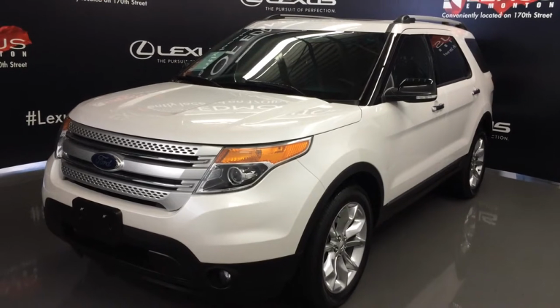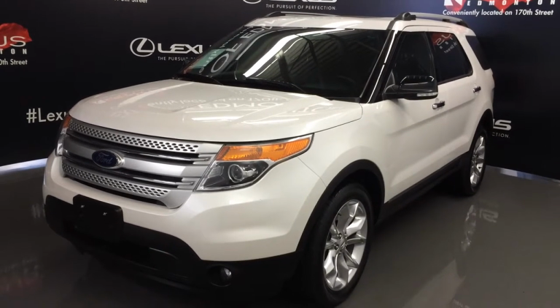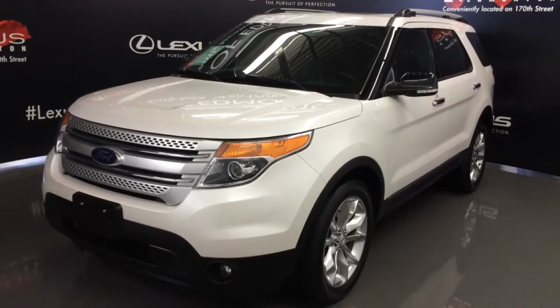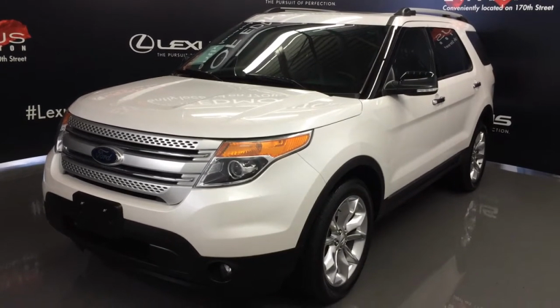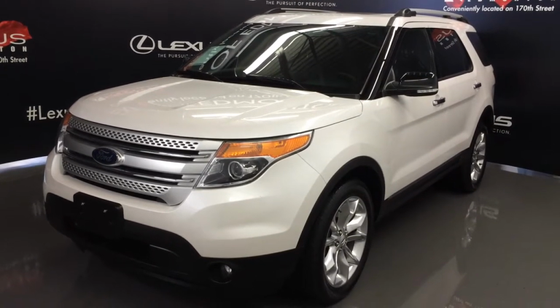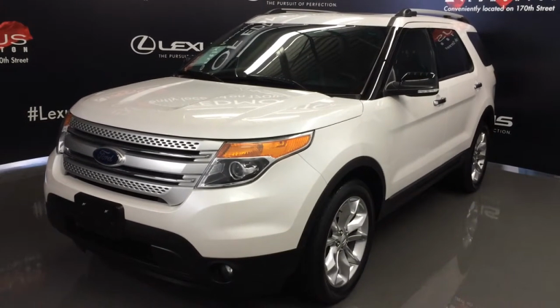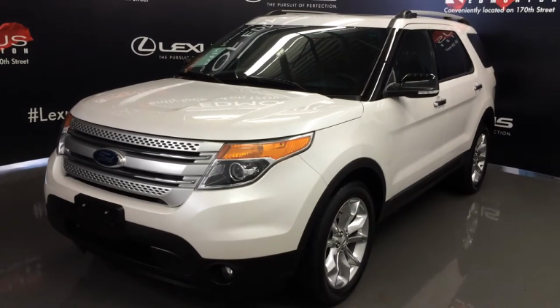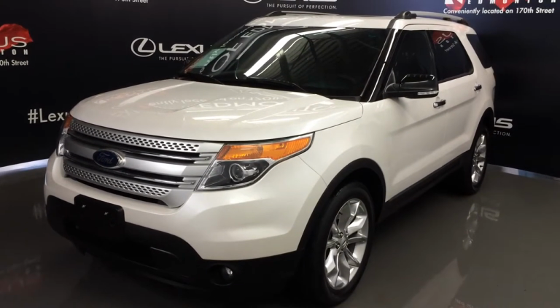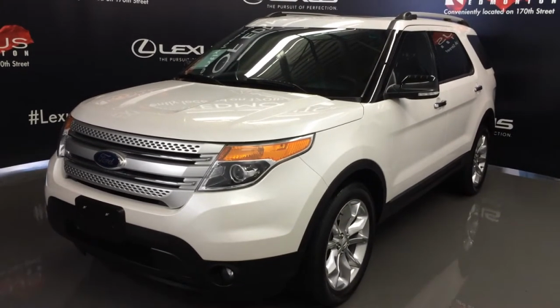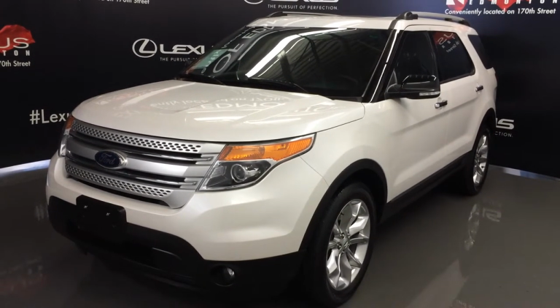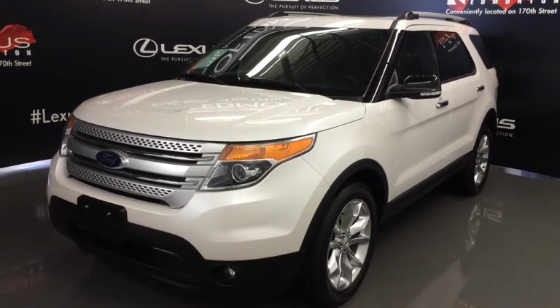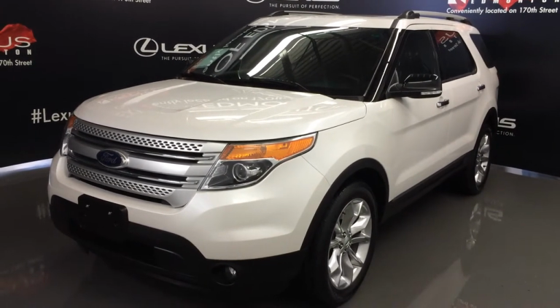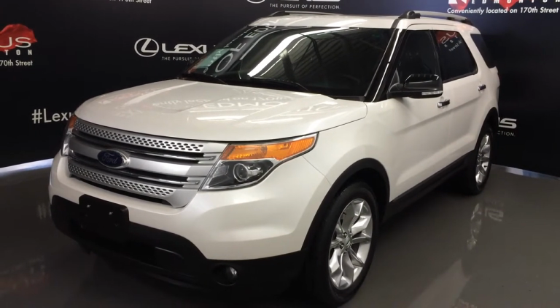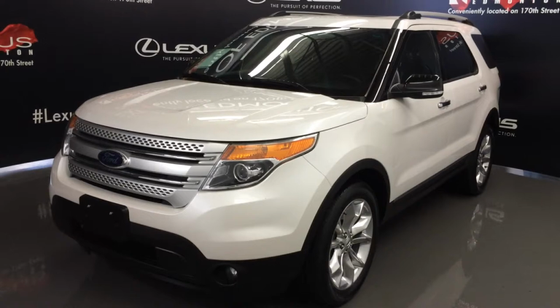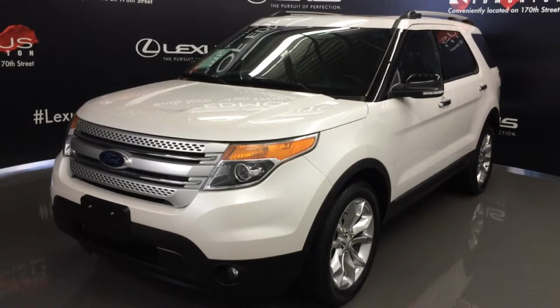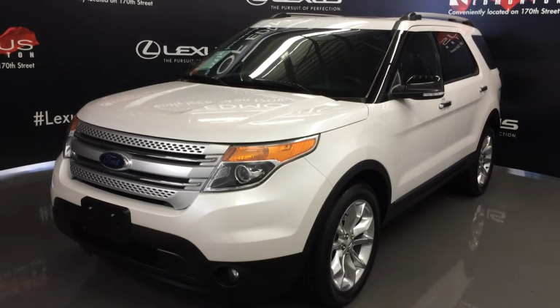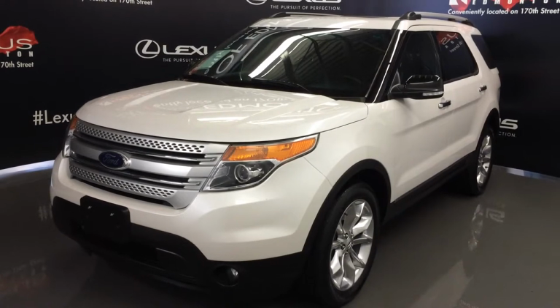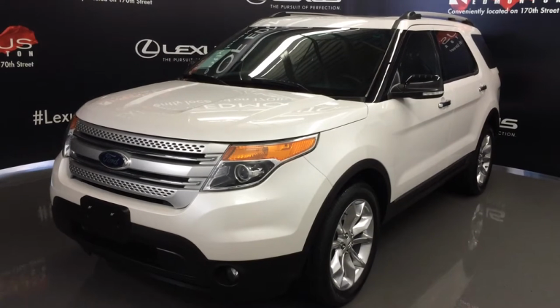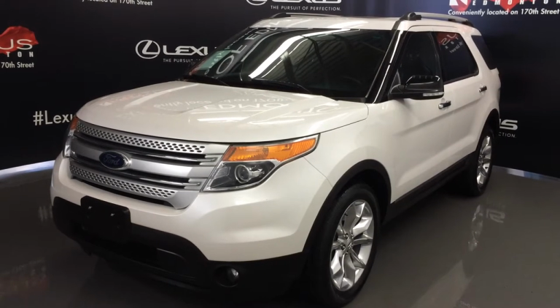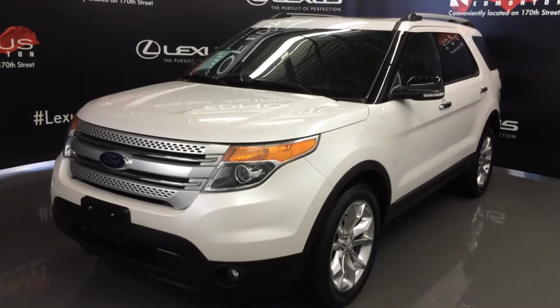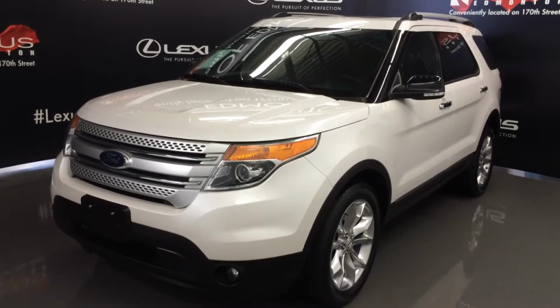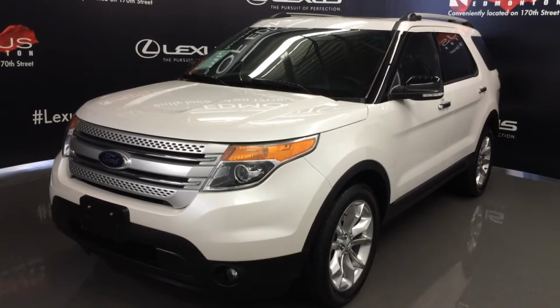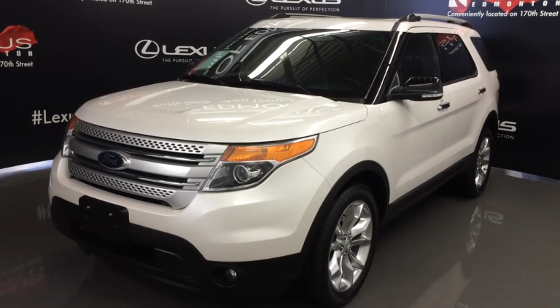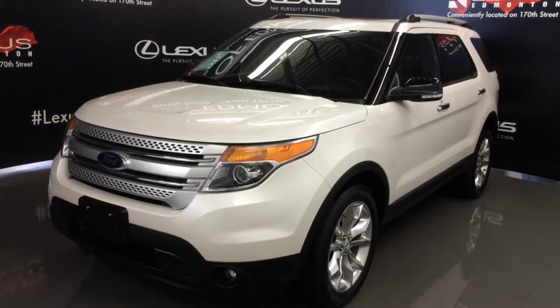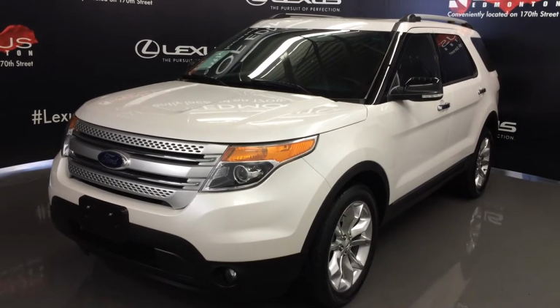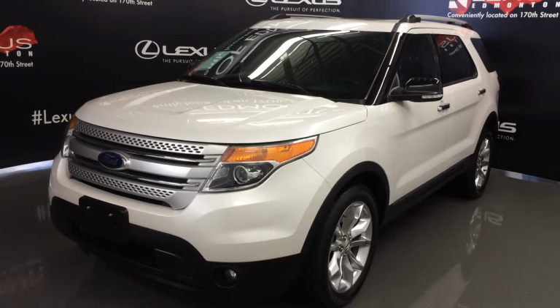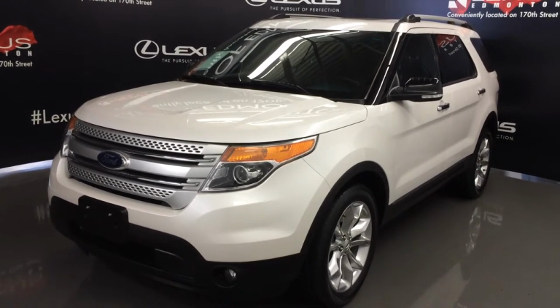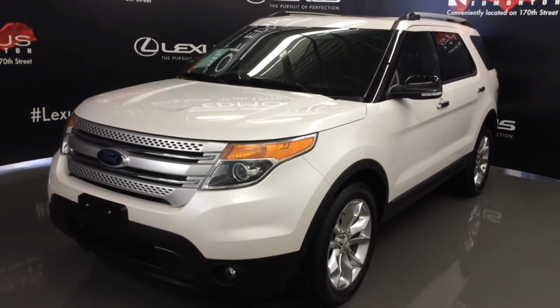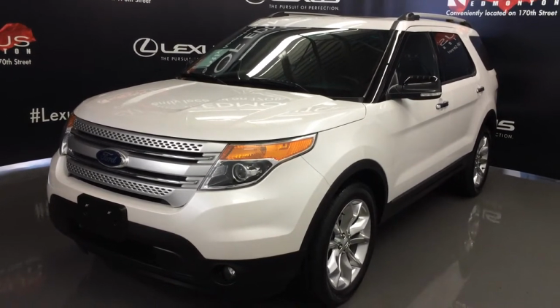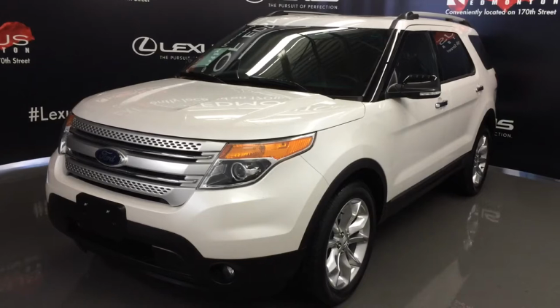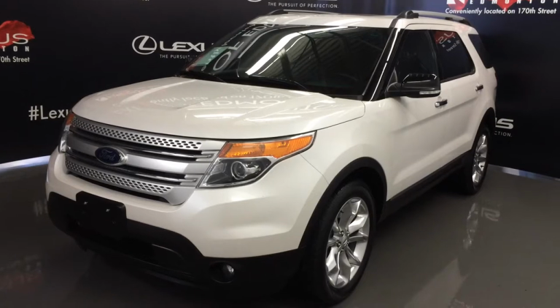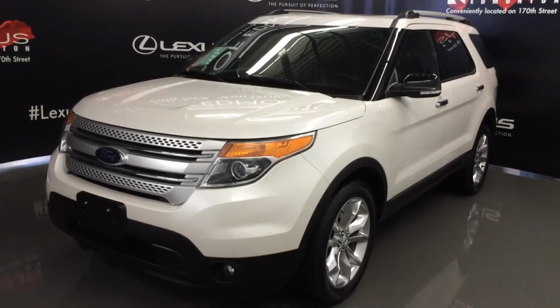We're looking at a pre-owned 2014 Ford Explorer XLT — flex fuel, four-wheel drive, white exterior, black leather seating, four-door, seven passenger.